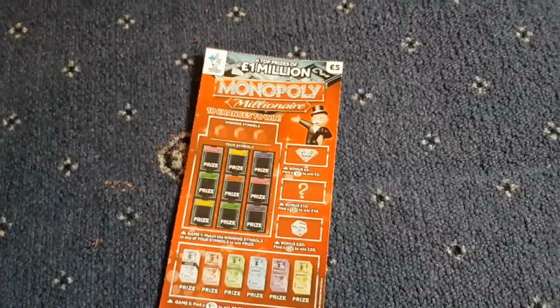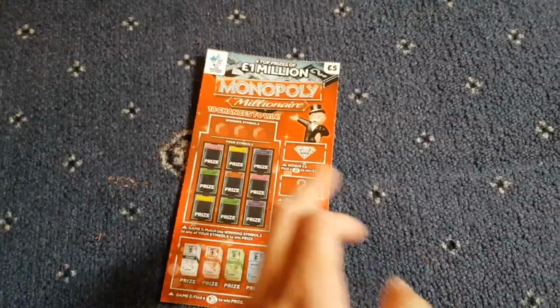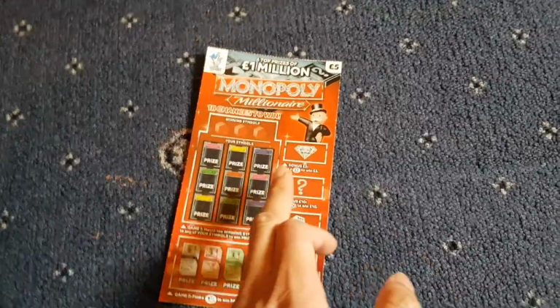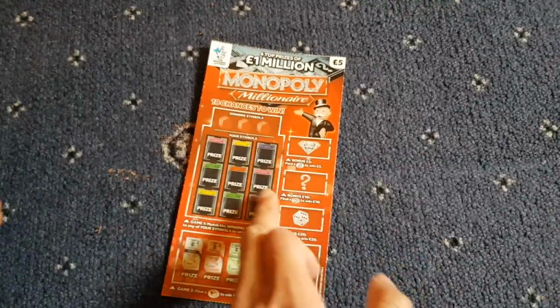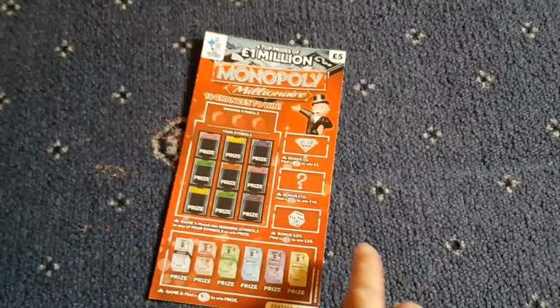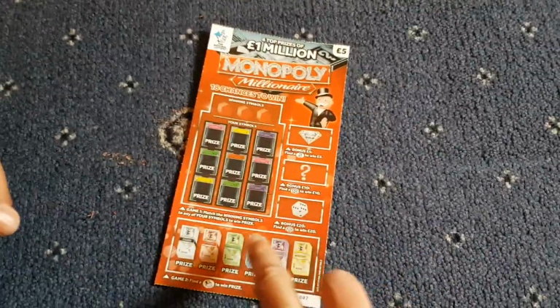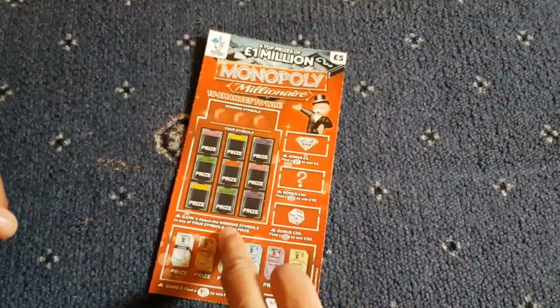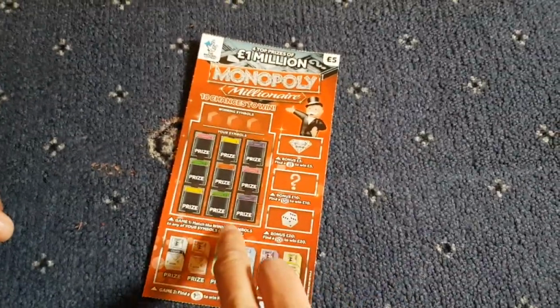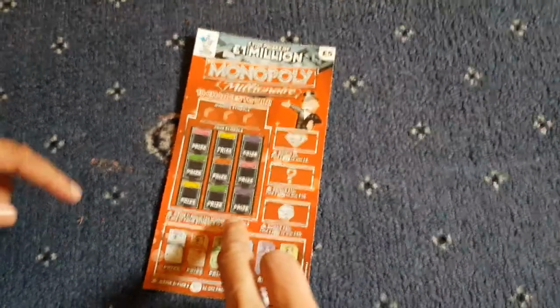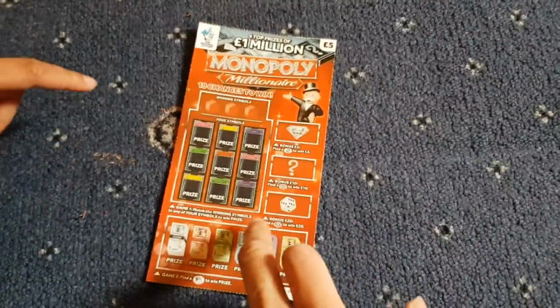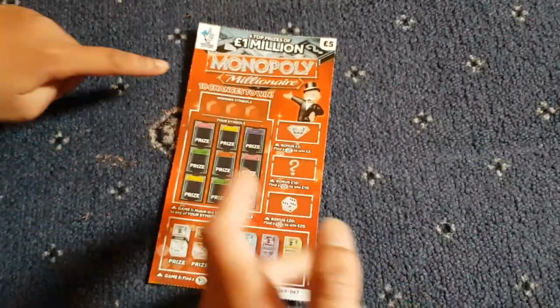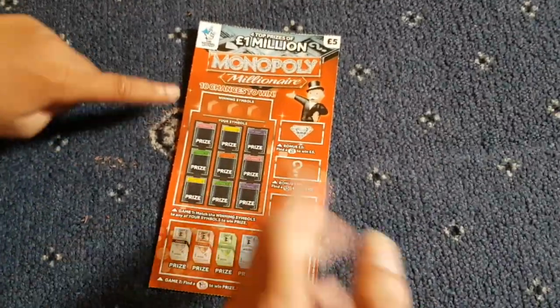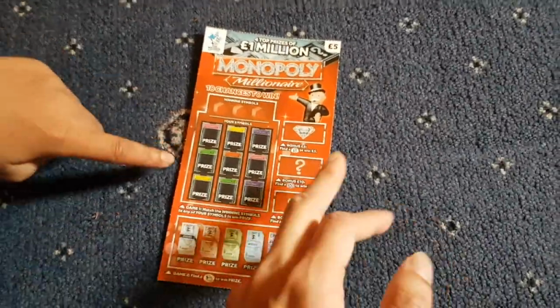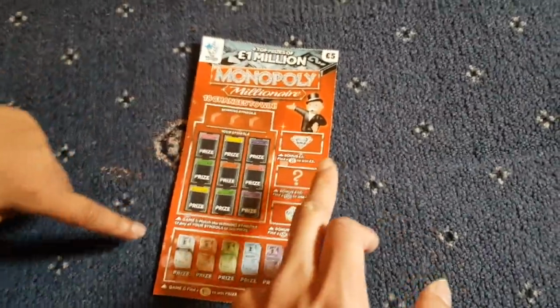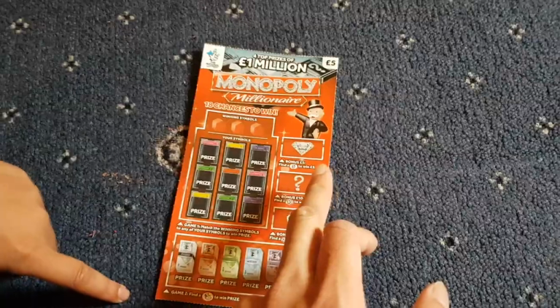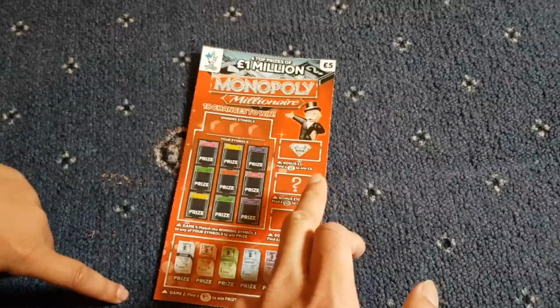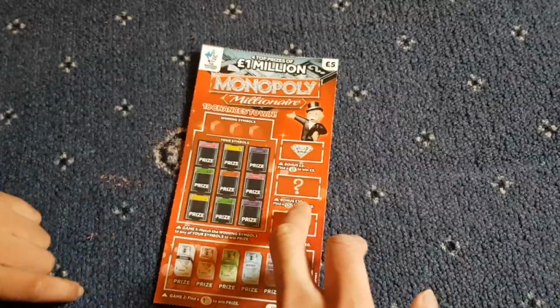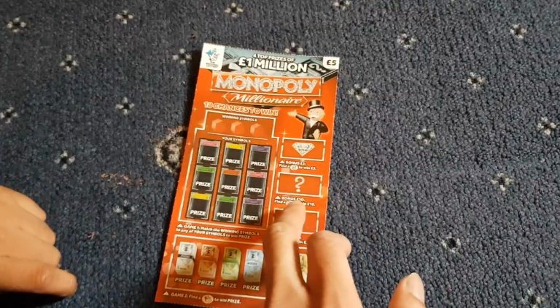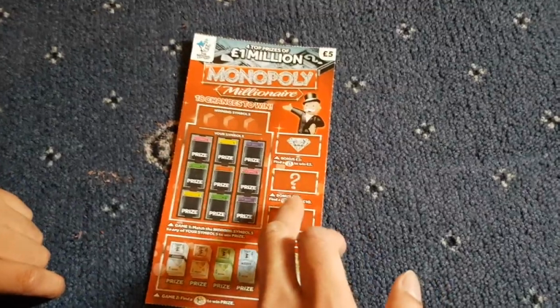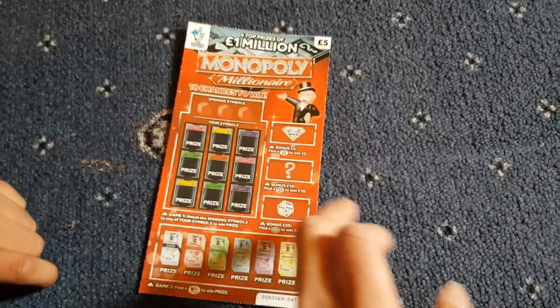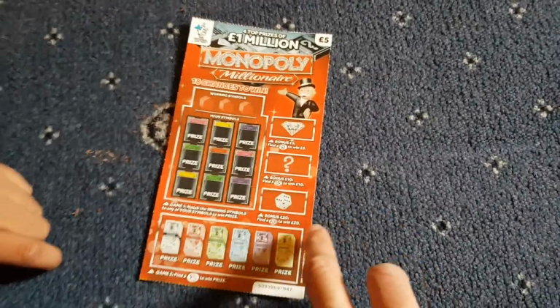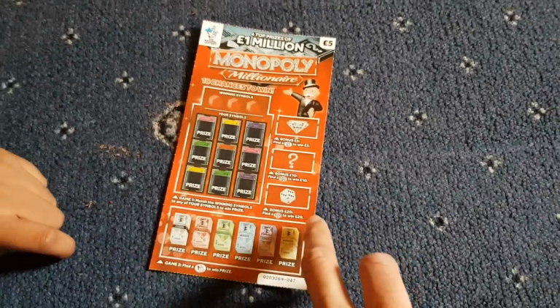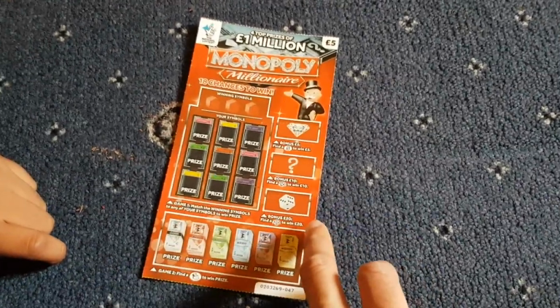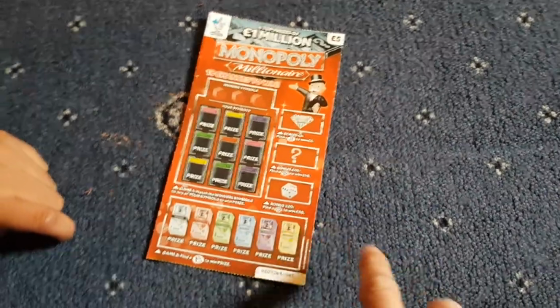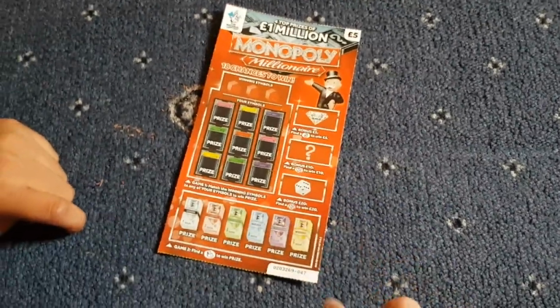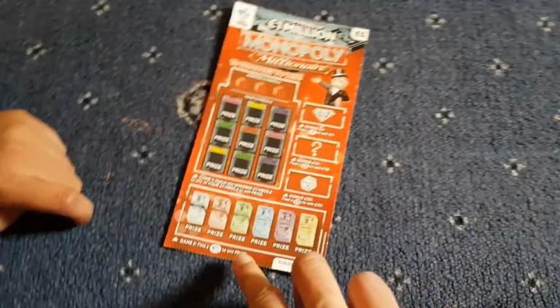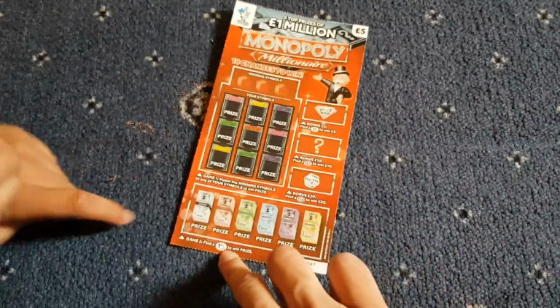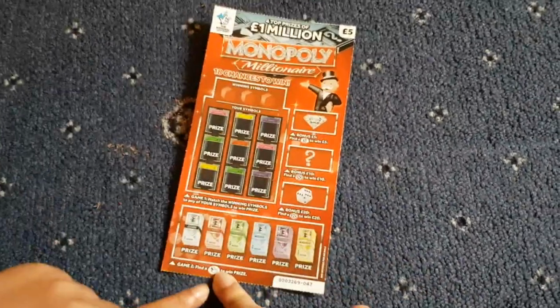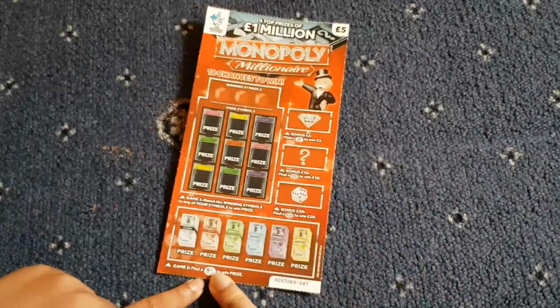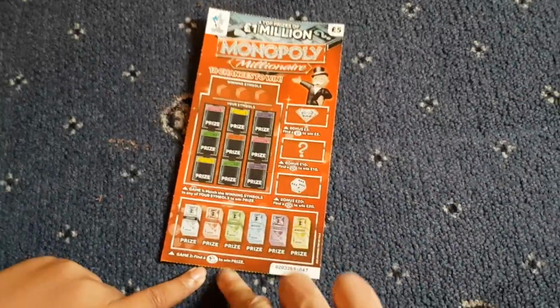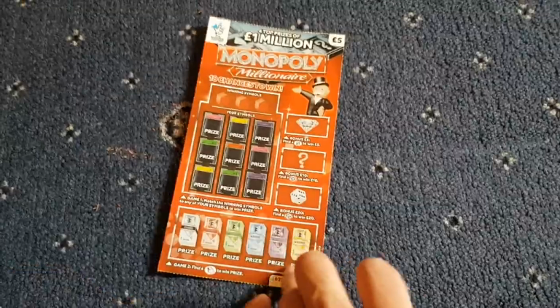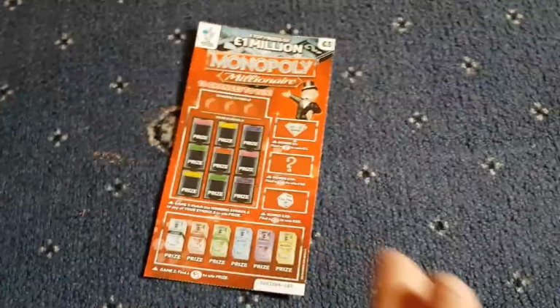You've got three winning symbols there. Match the winning symbols to any of your symbols and you win. 5 wins you 5 there. 5, 10 wins you 10 there. 28 wins you 20. And then find the Monopoly man, you win any prize there.